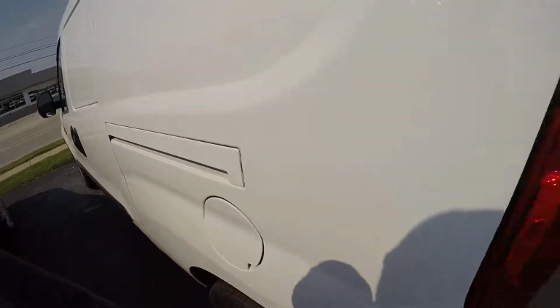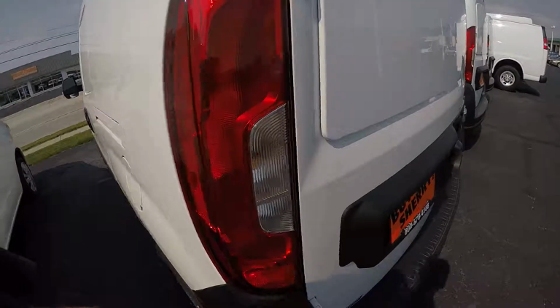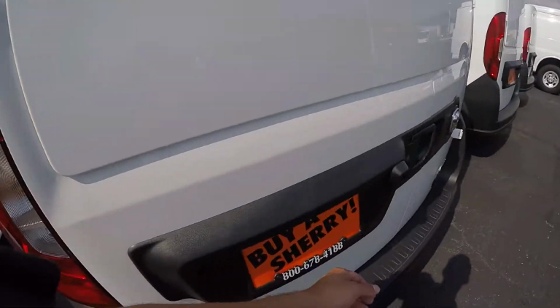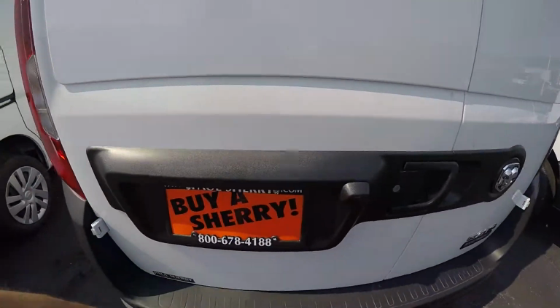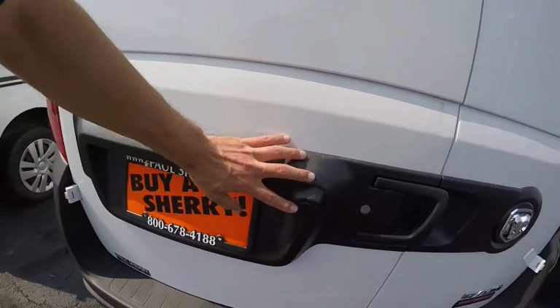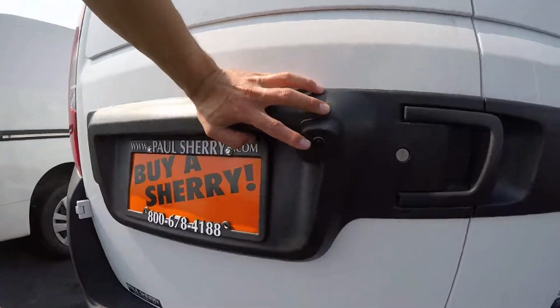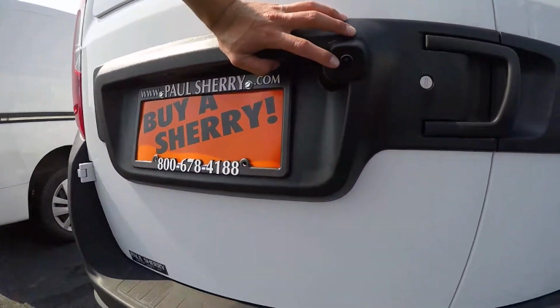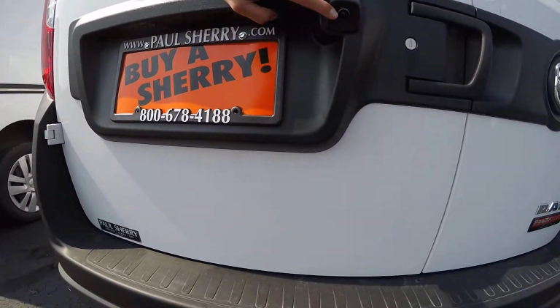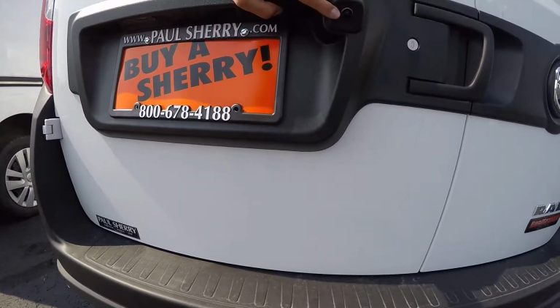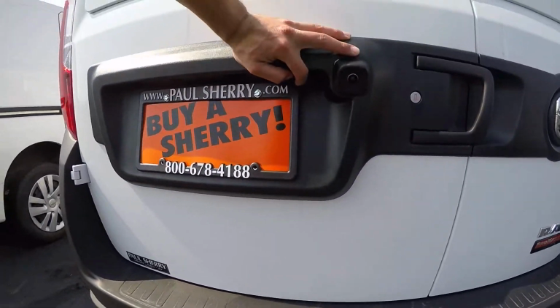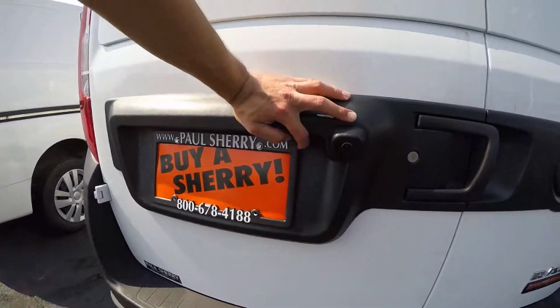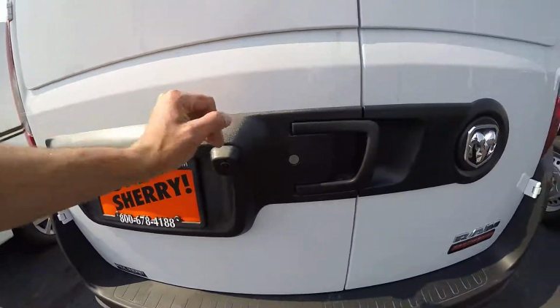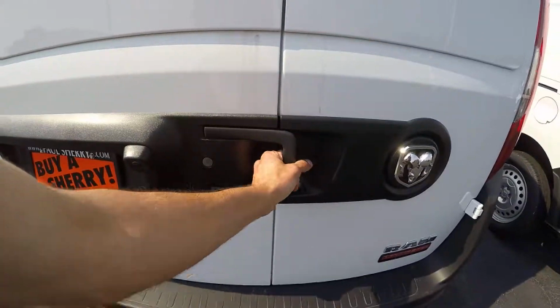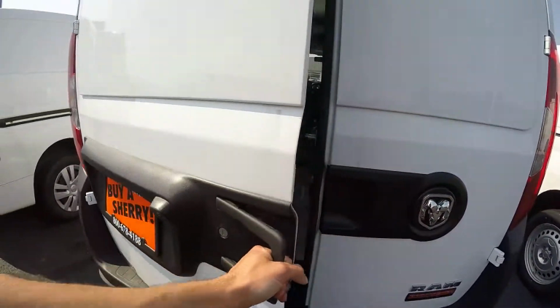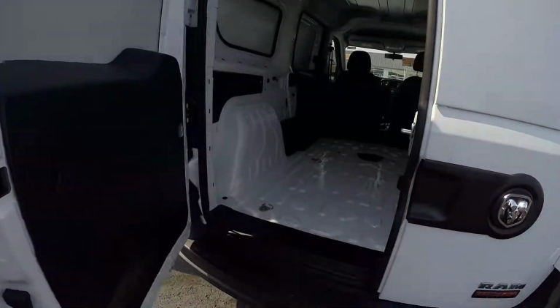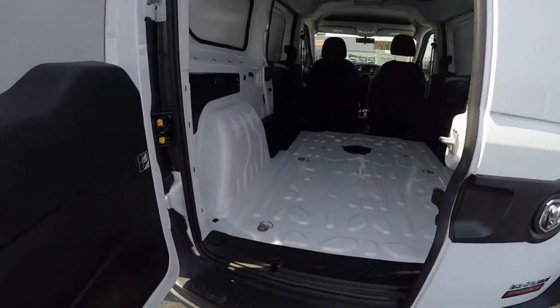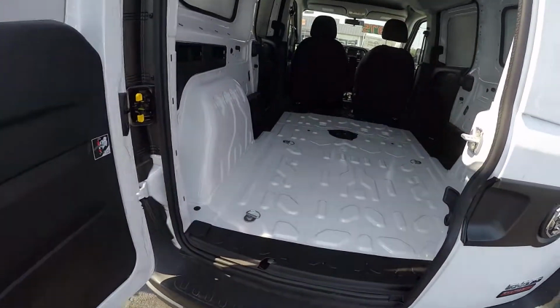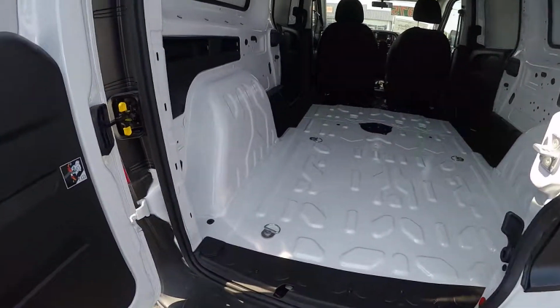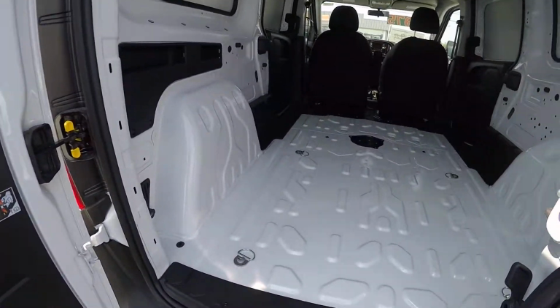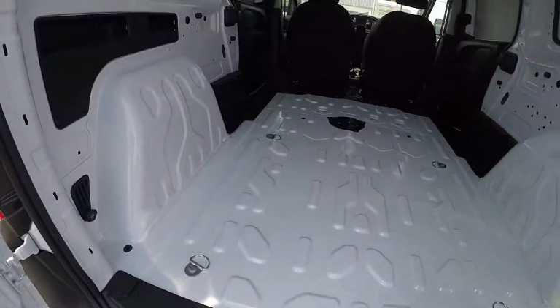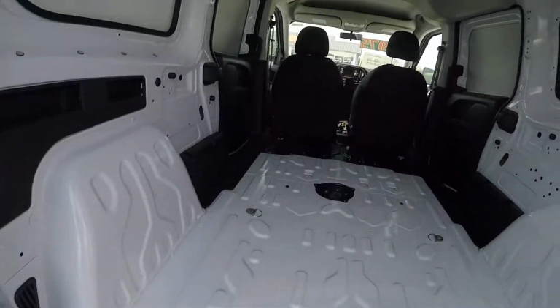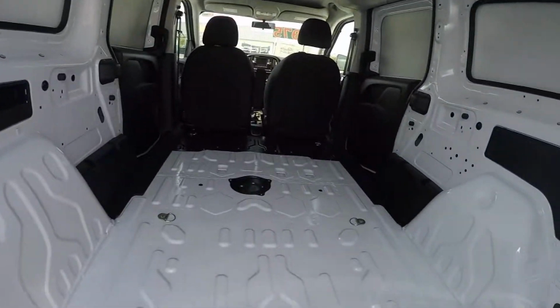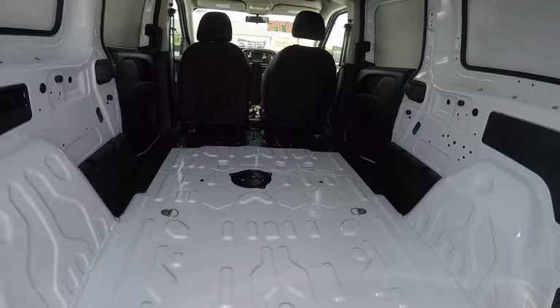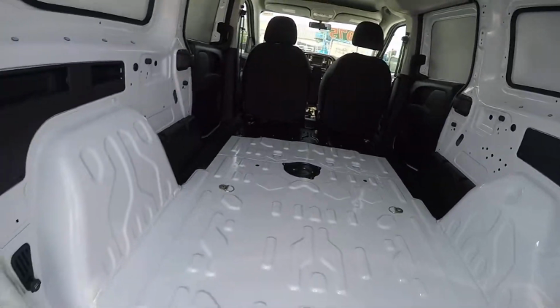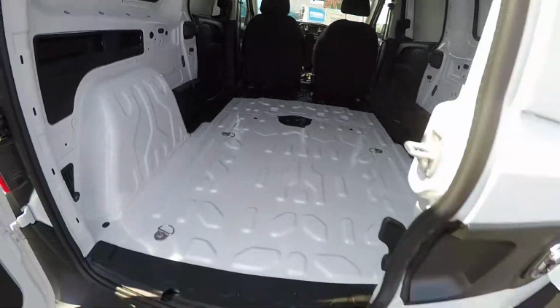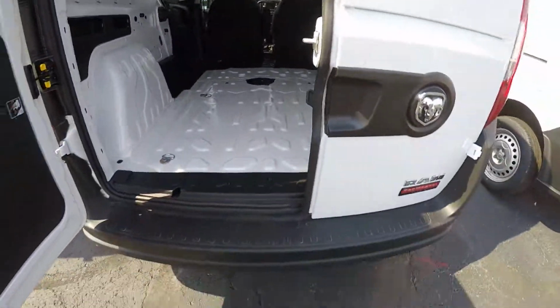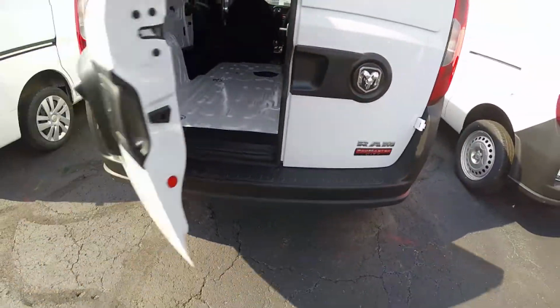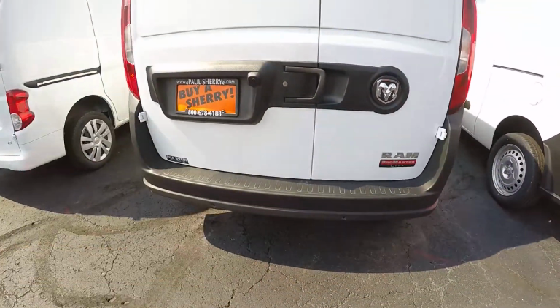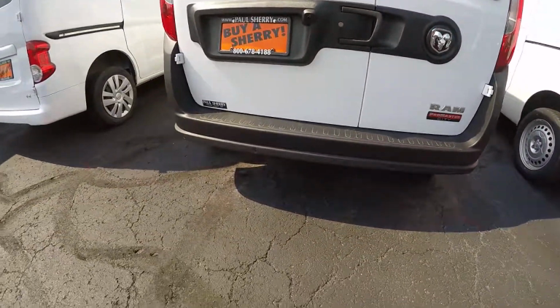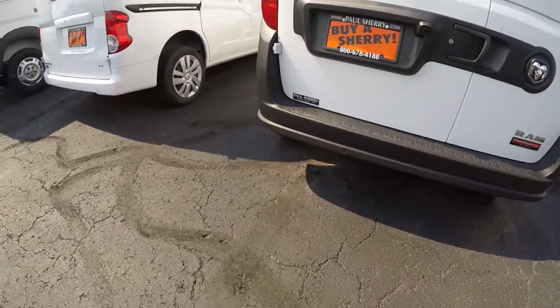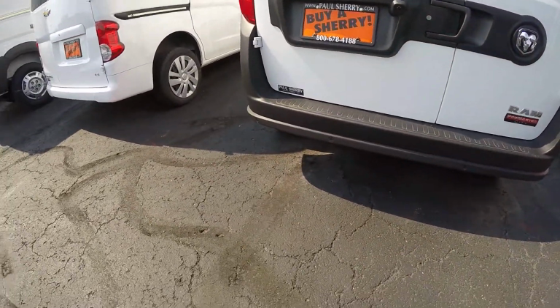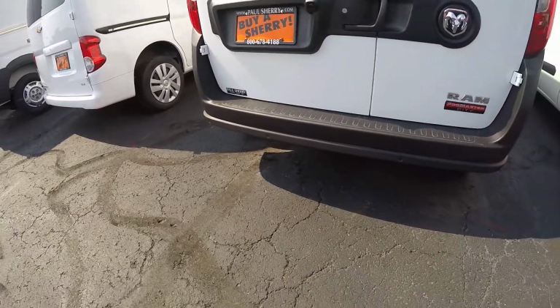Going around towards the back now. Right here you've got the backup camera which displays on the radio, and you've also got the backup sensors there too.